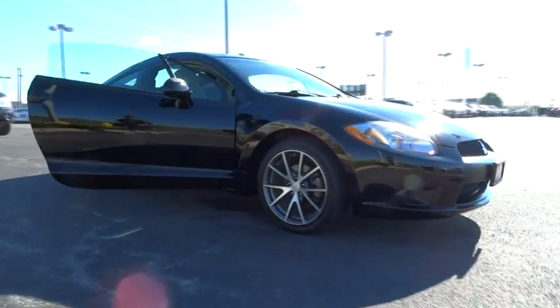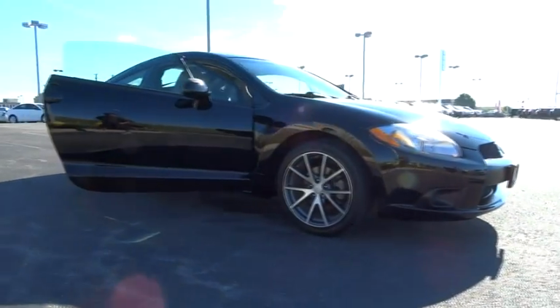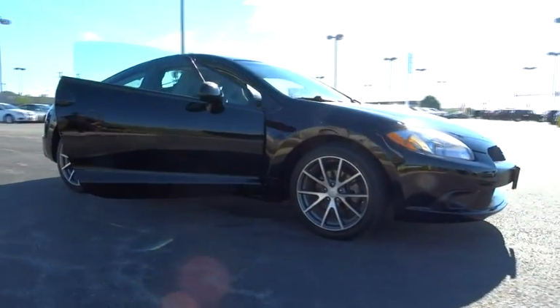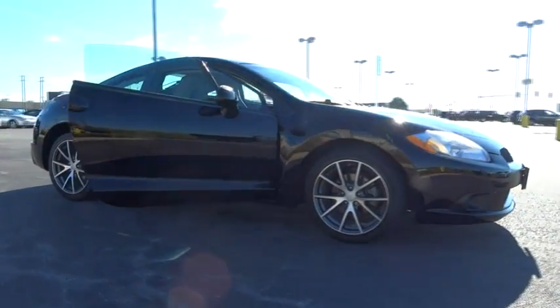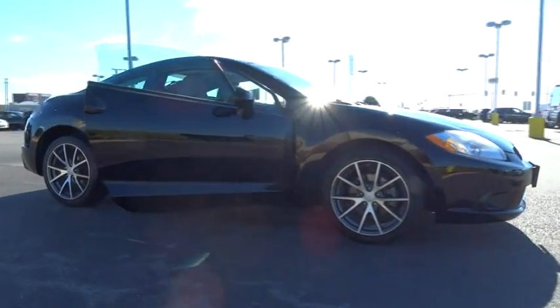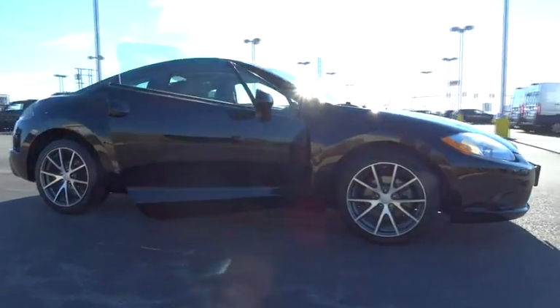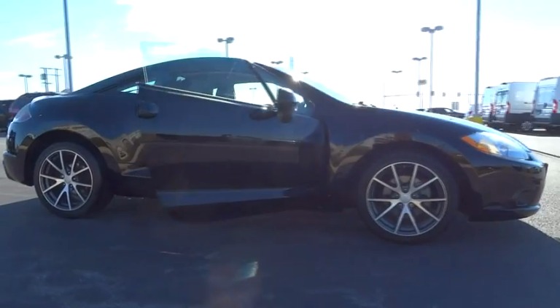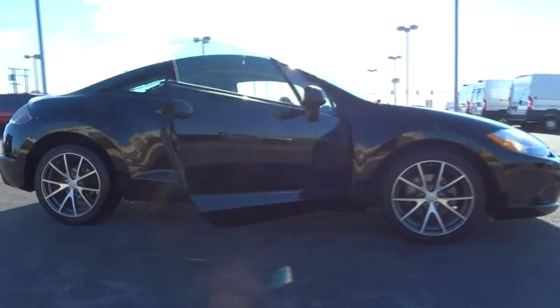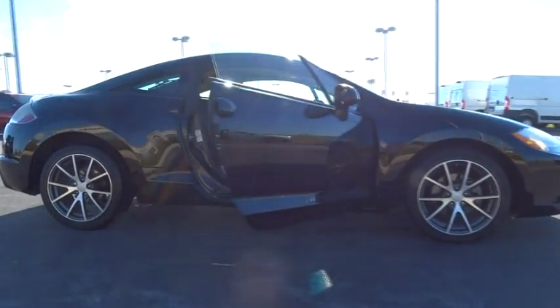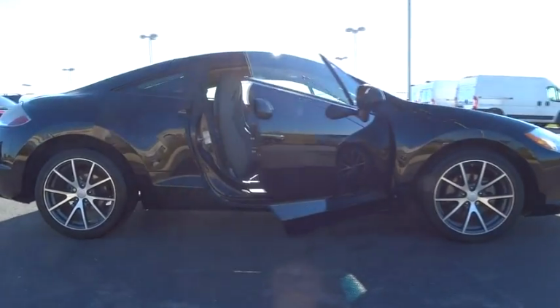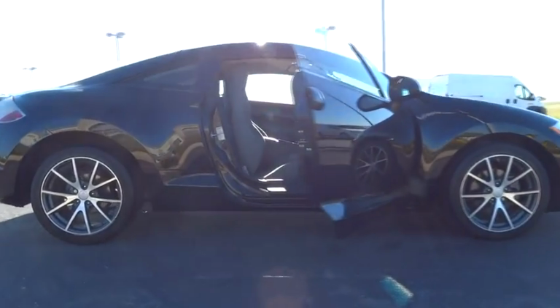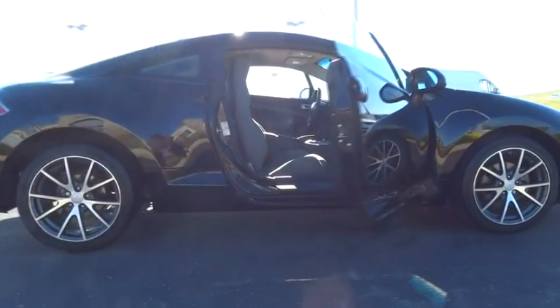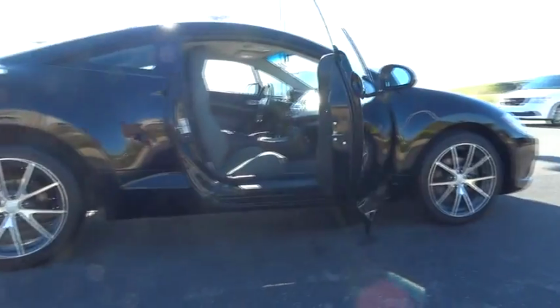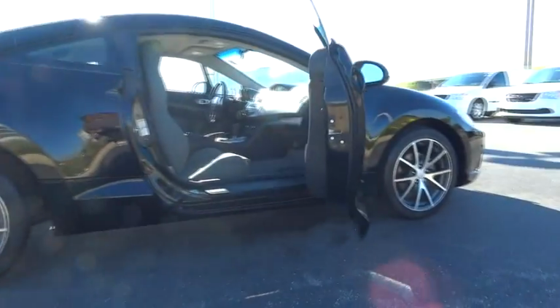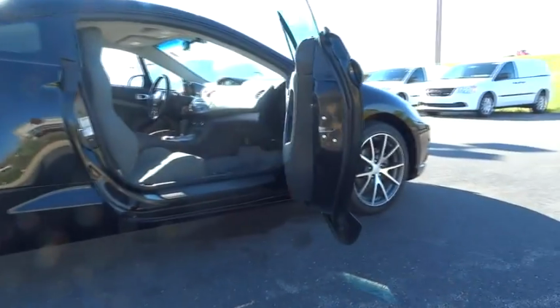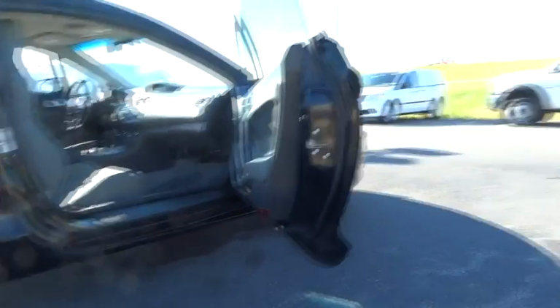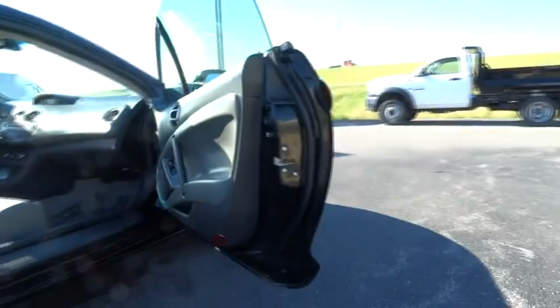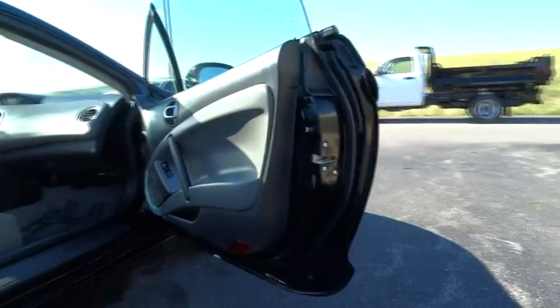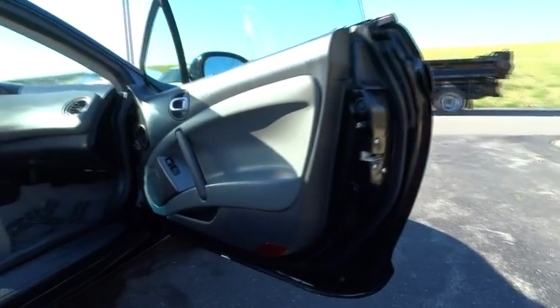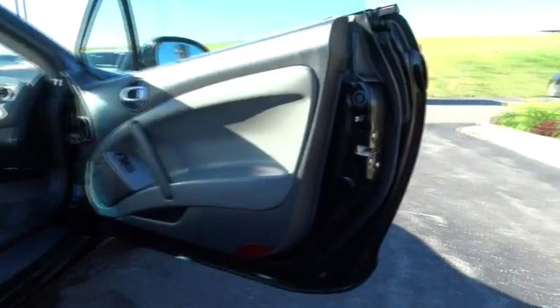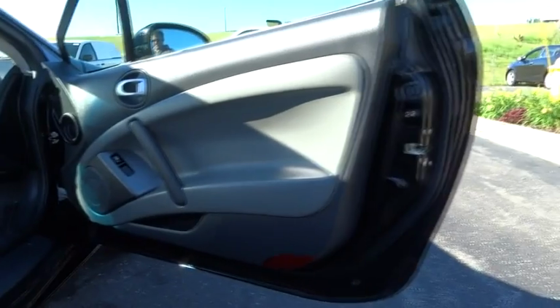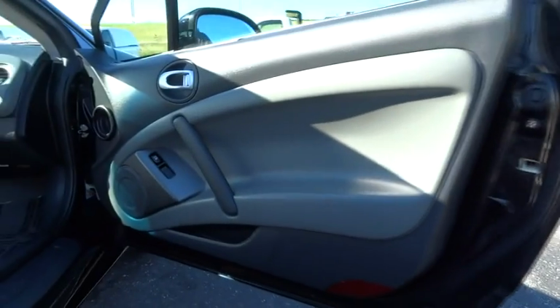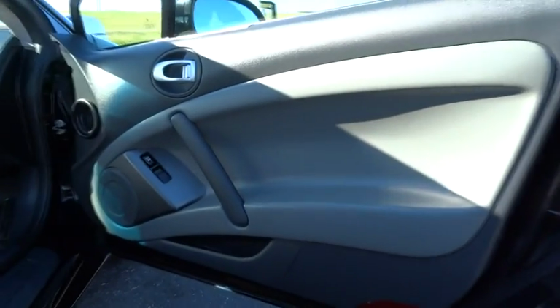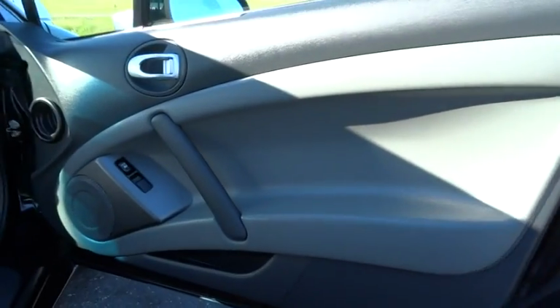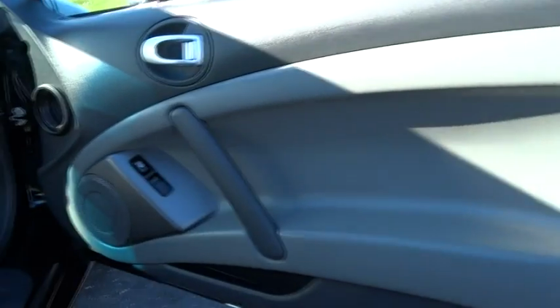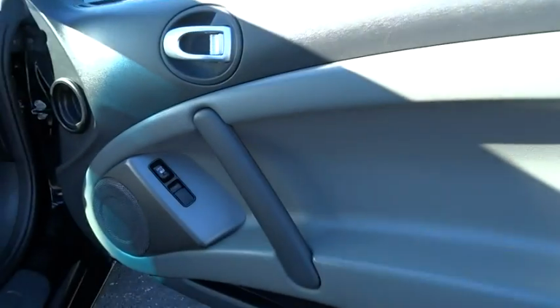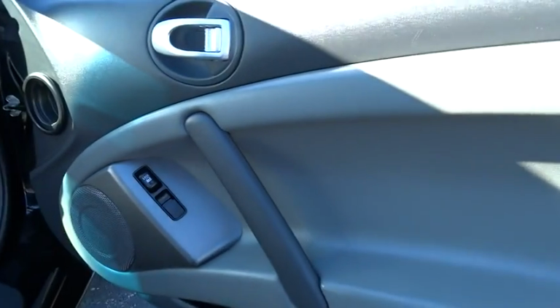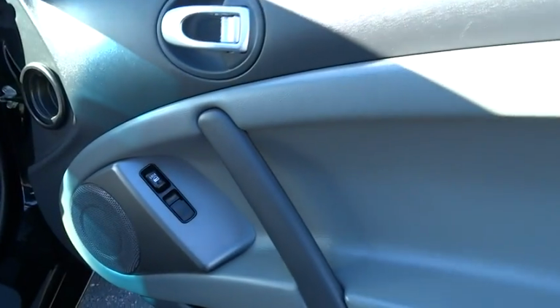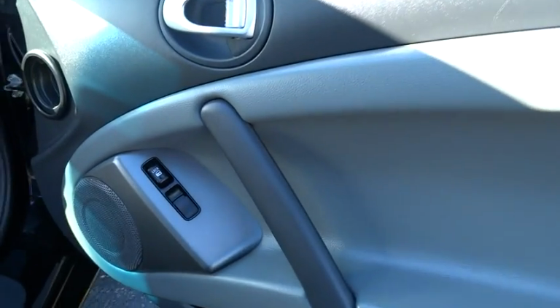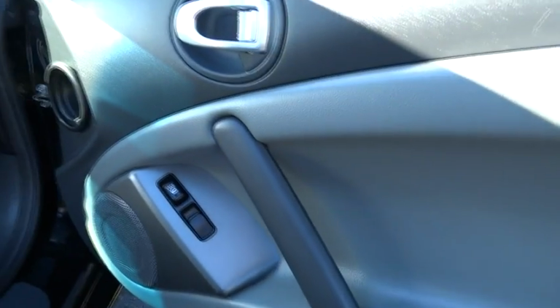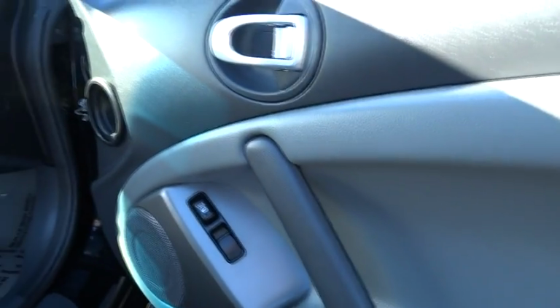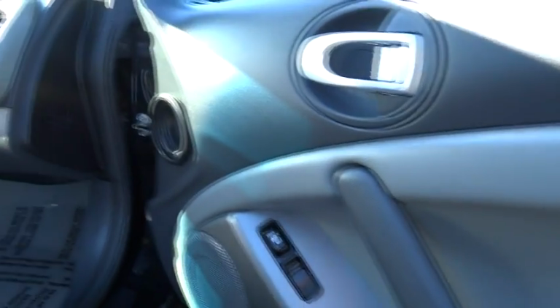This vehicle has less than 50,000 miles. Here are some of this vehicle's great options: steering wheel audio controls, traction control, anti-lock braking system, stability control.